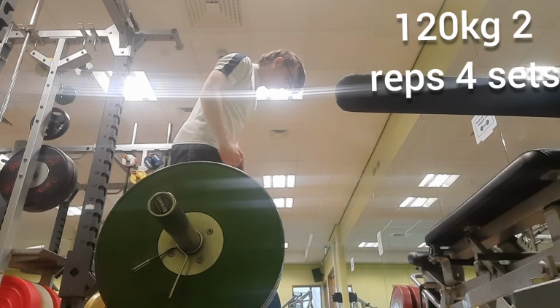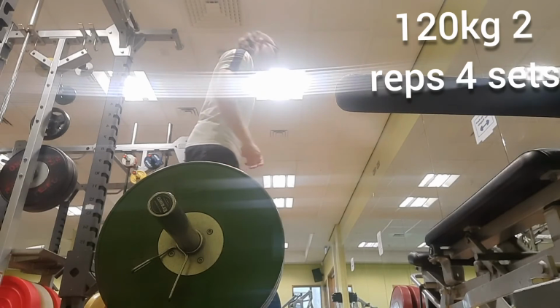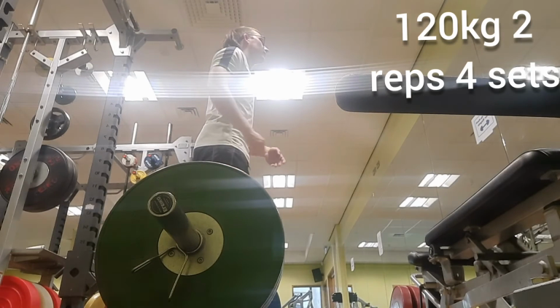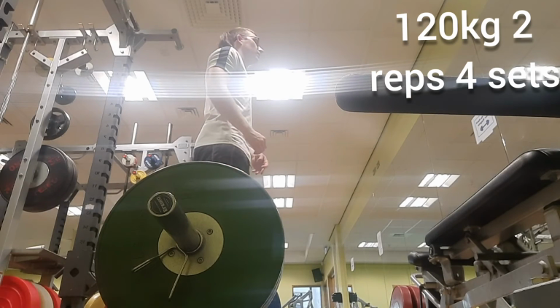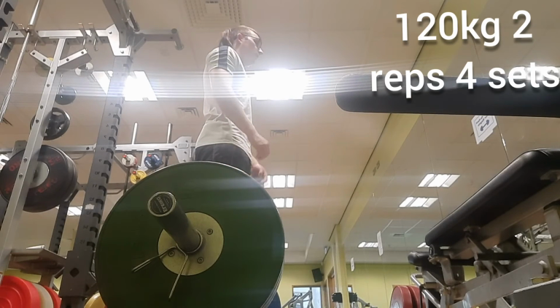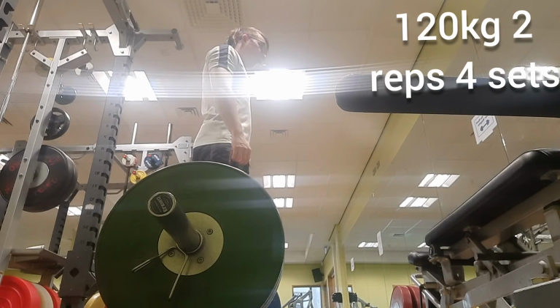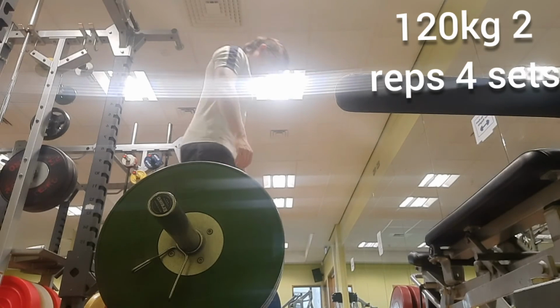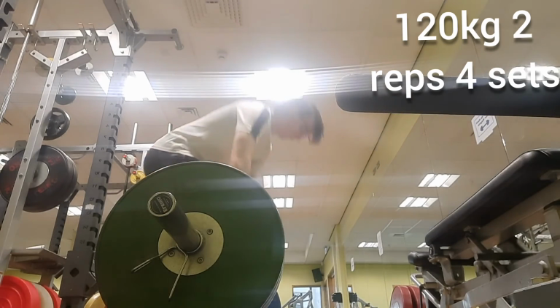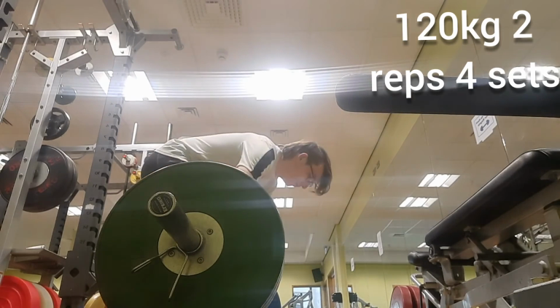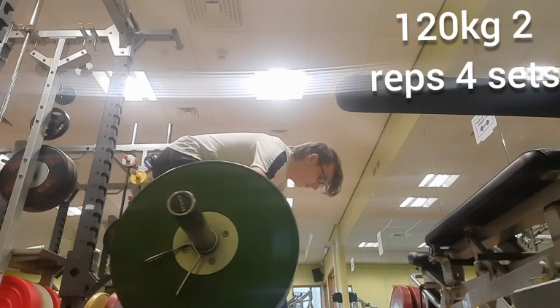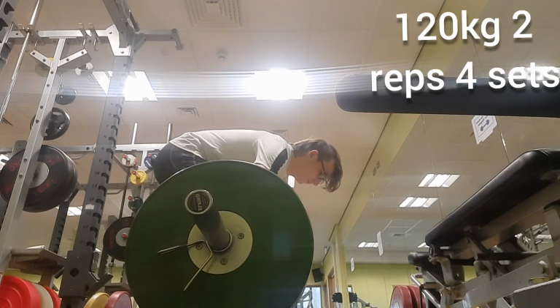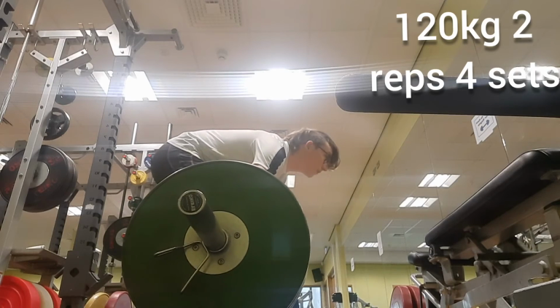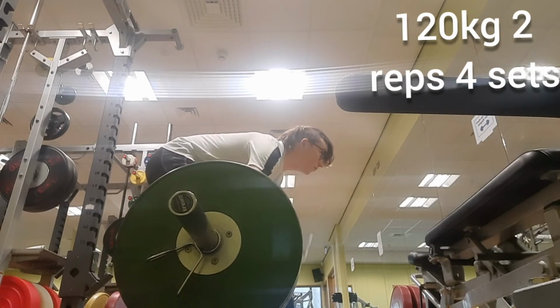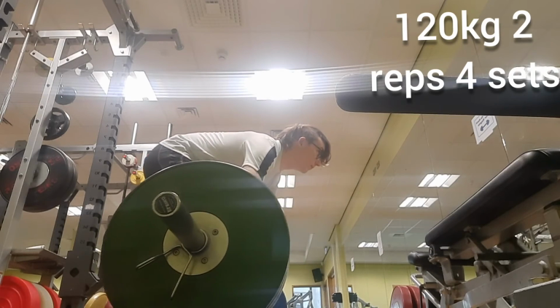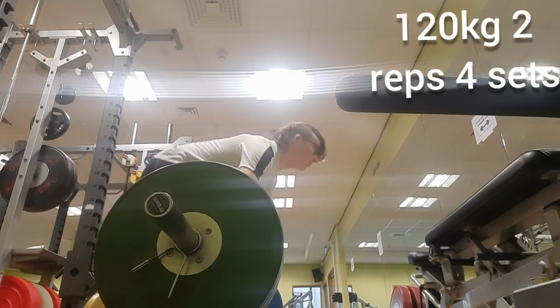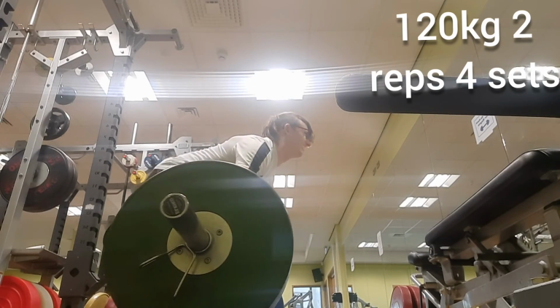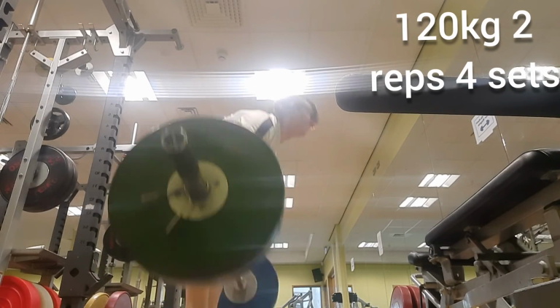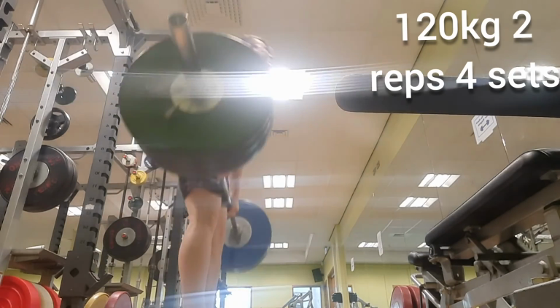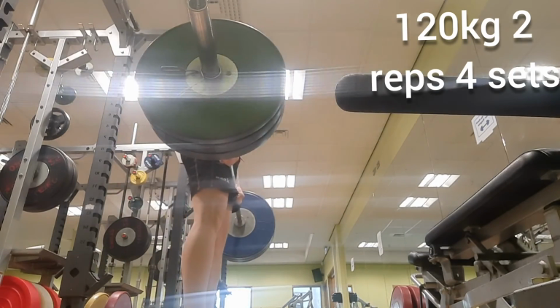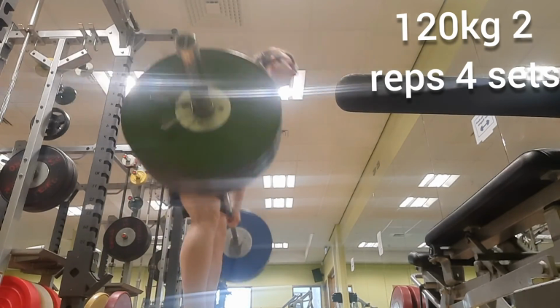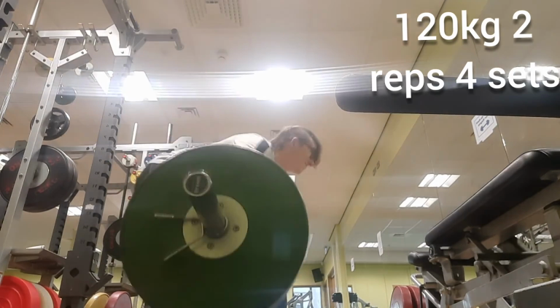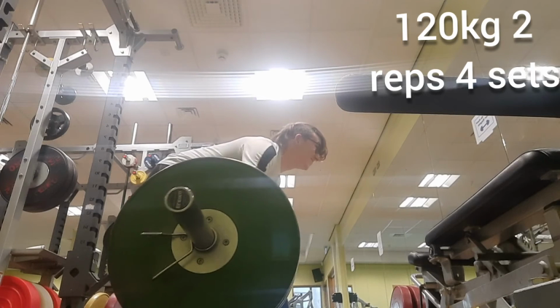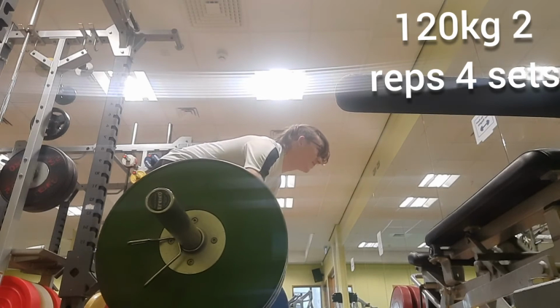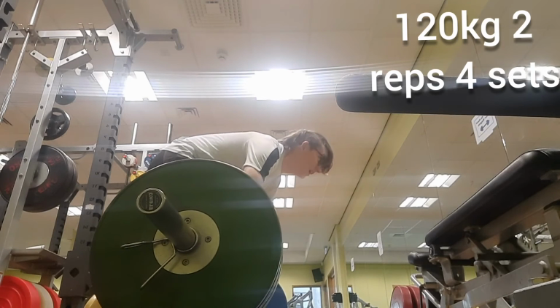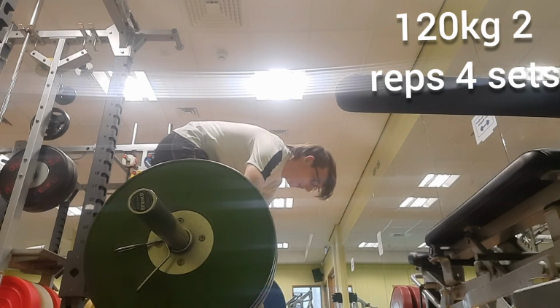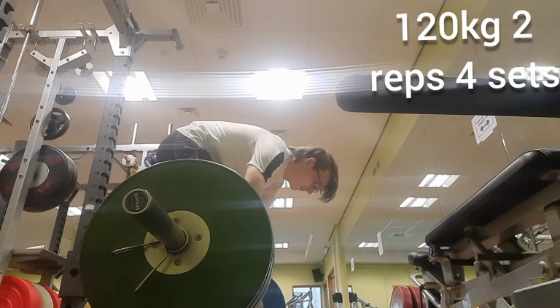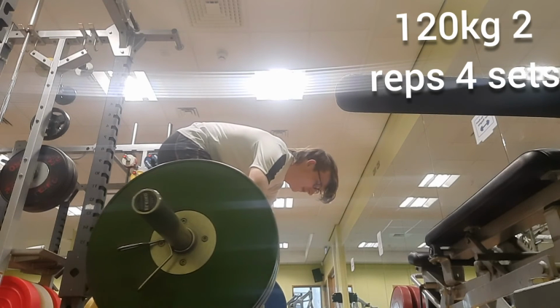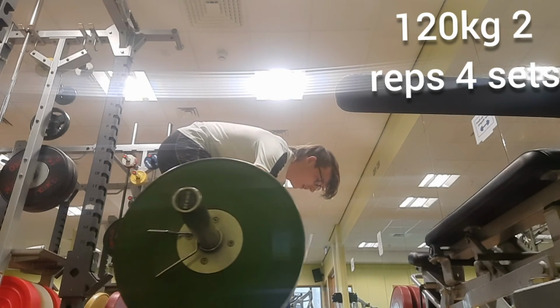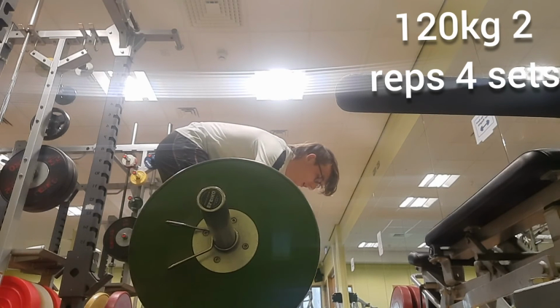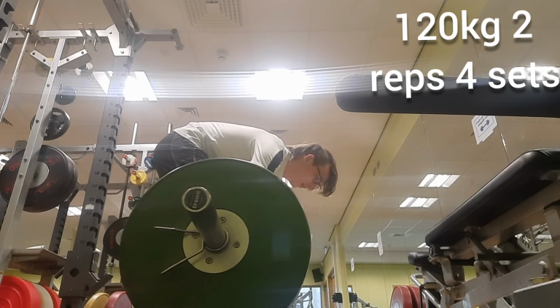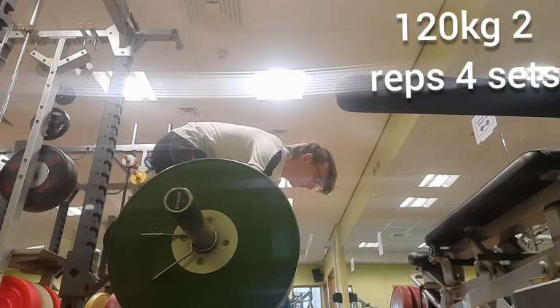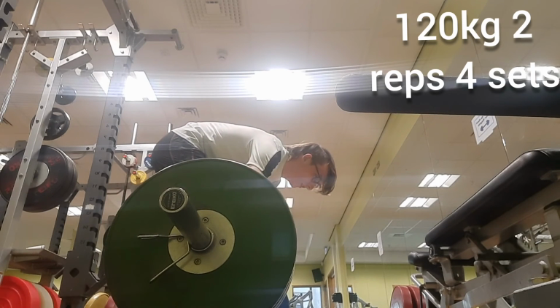This is my last set — the fourth set. I forgot to record the third set. This is a real struggle to get up. I'm still struggling on the lockout; I think it's just a technique issue.